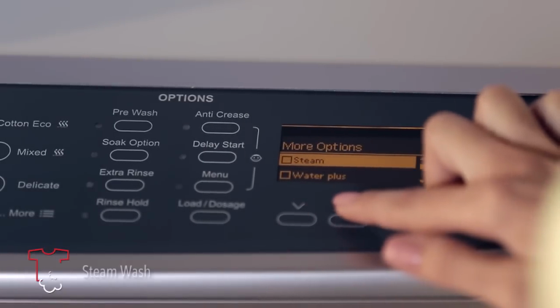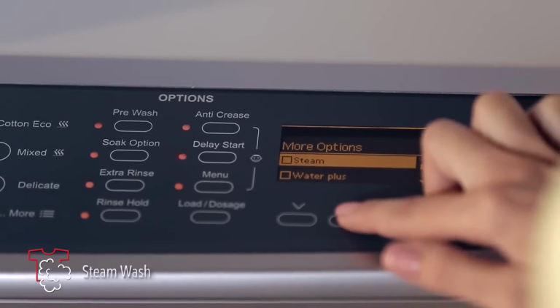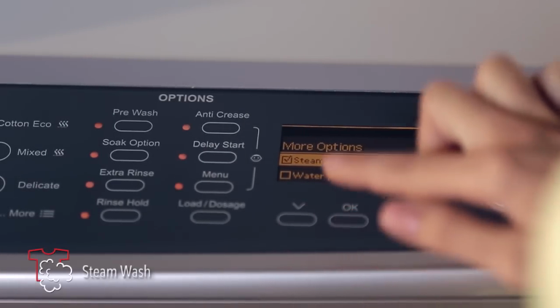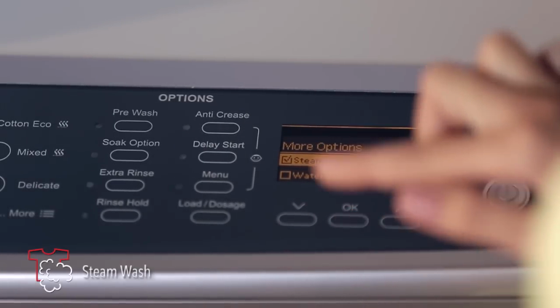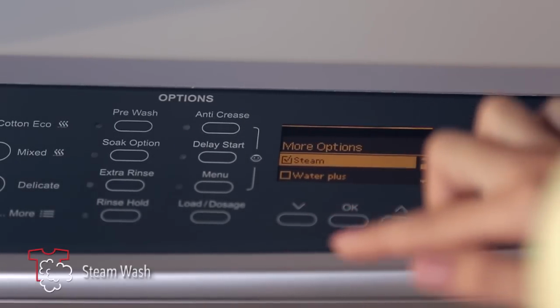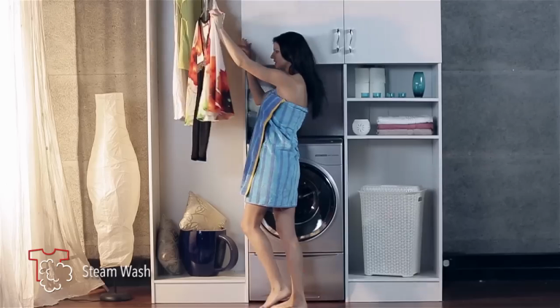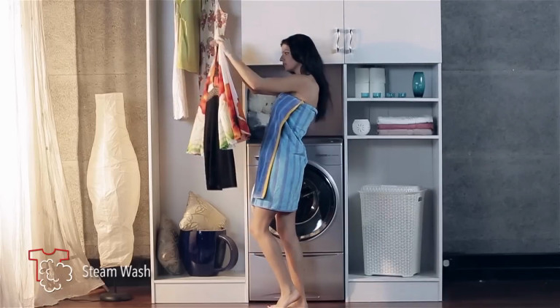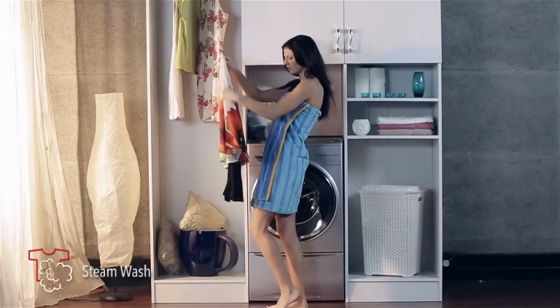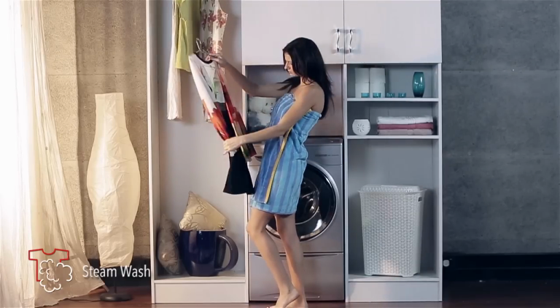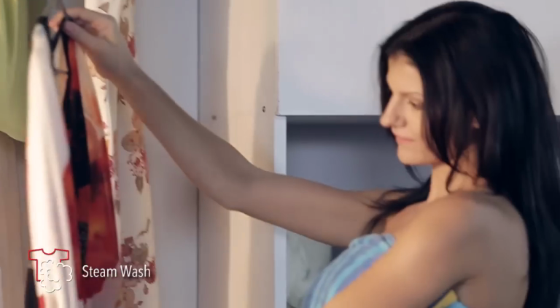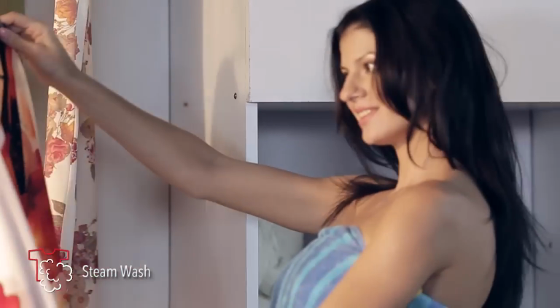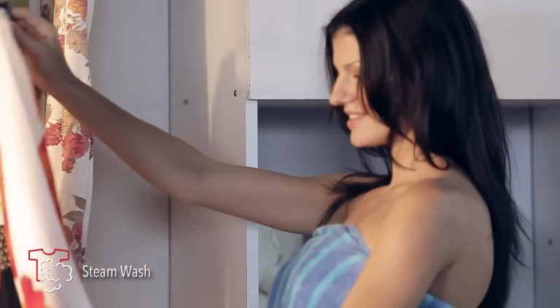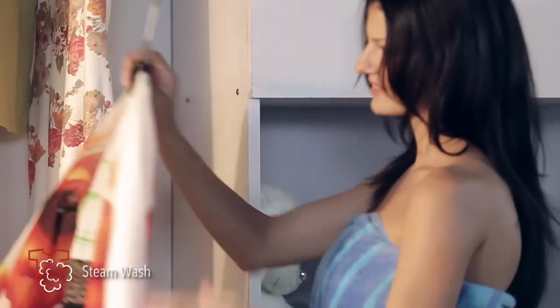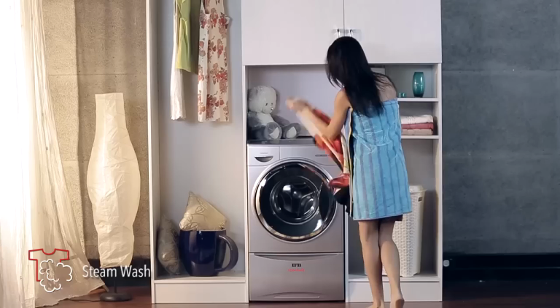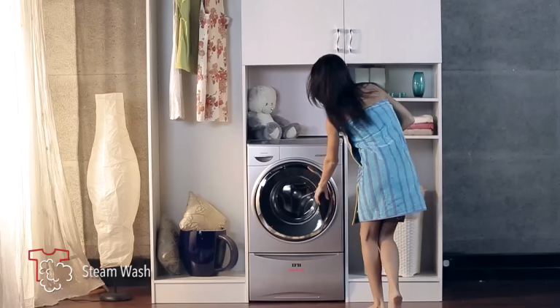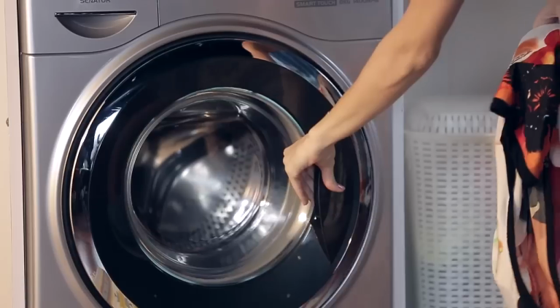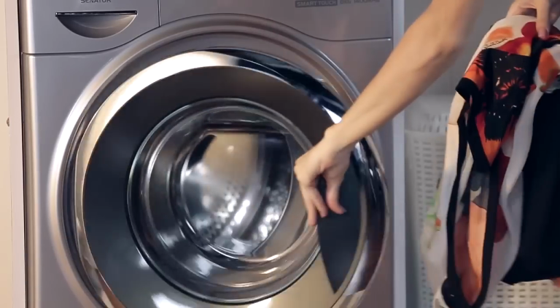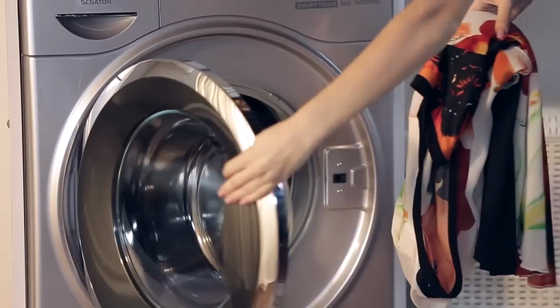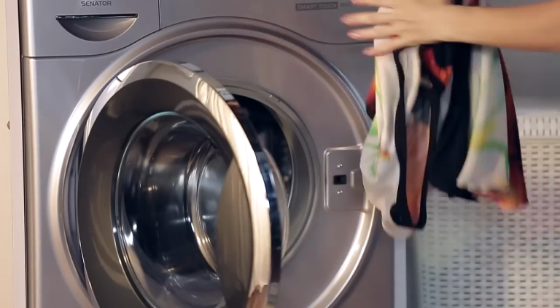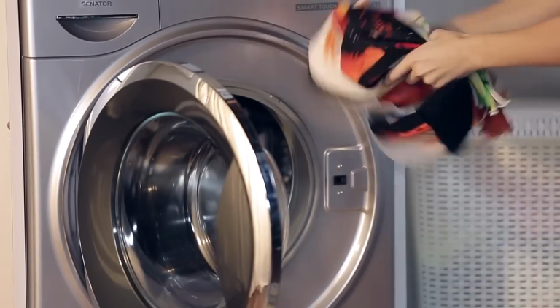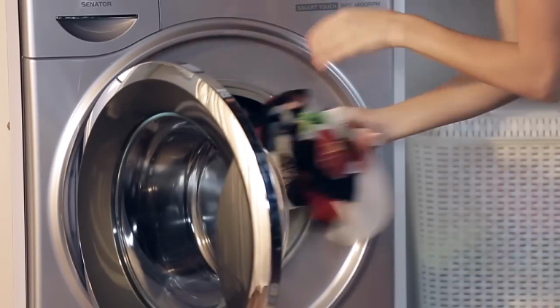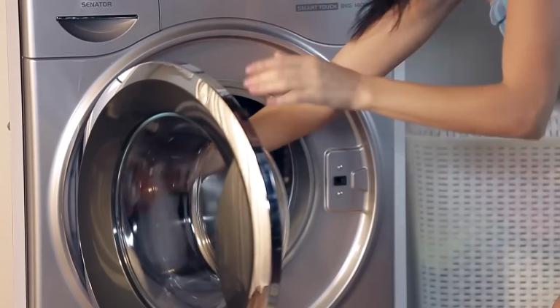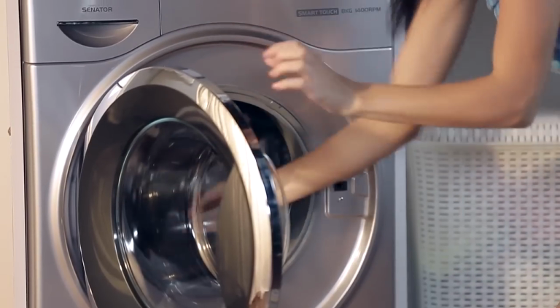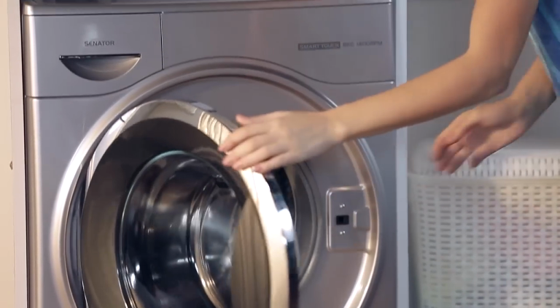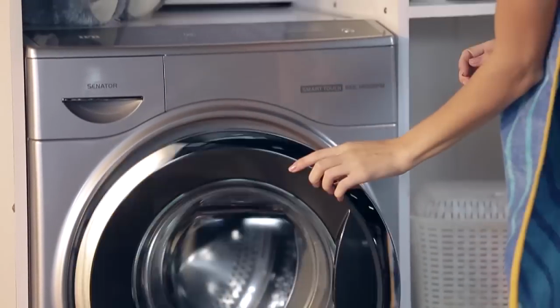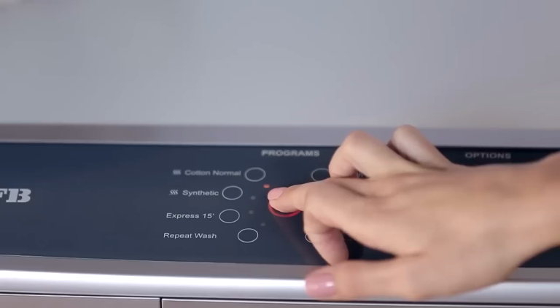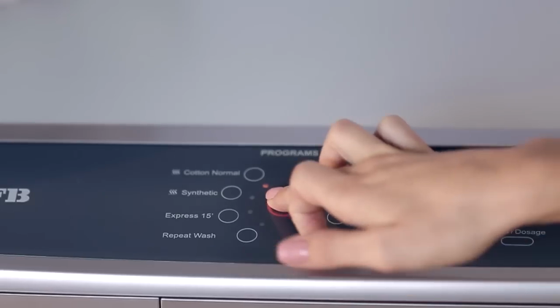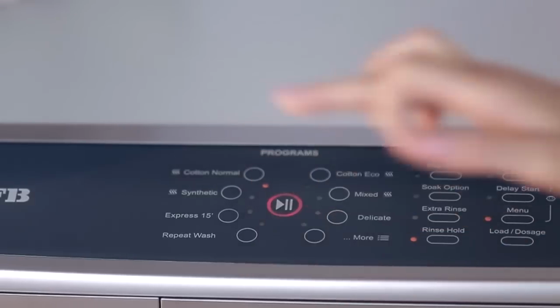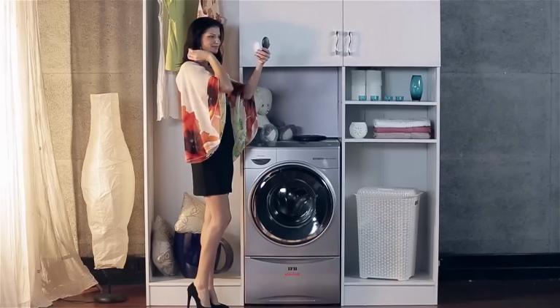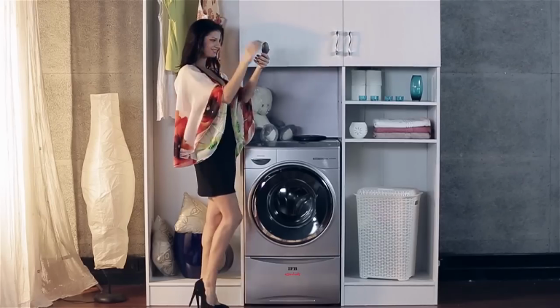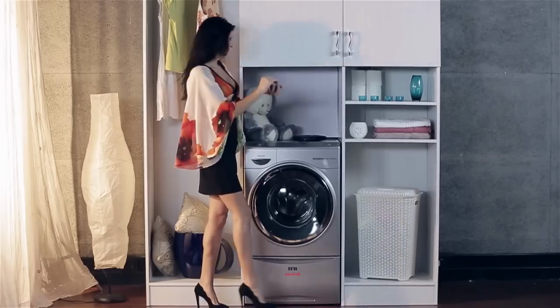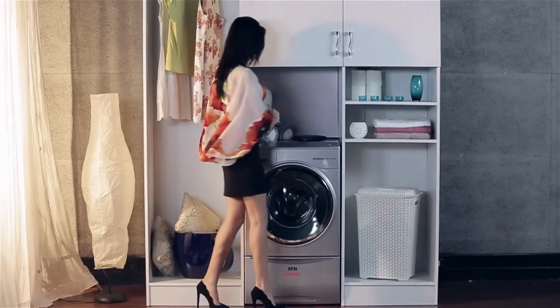Take steam wash, for instance. You don't have to send those expensive clothes to the laundry every time. The steam helps to wash the delicate fabric gently, but thoroughly. Go ahead and have a ball!